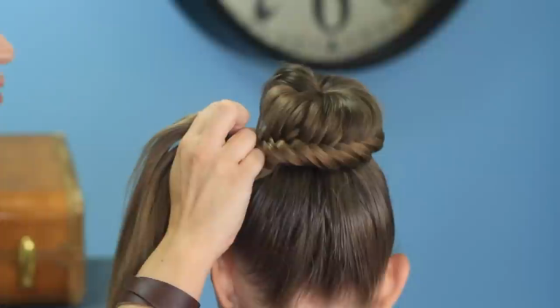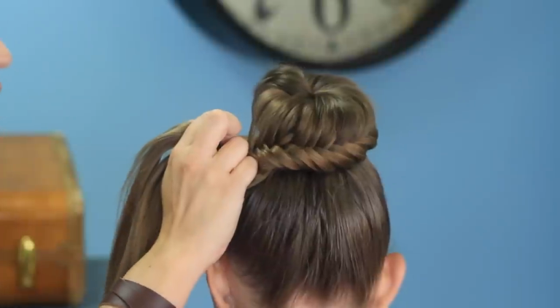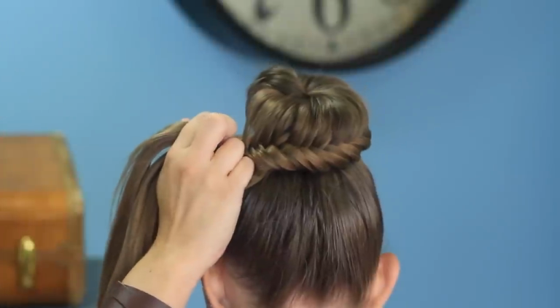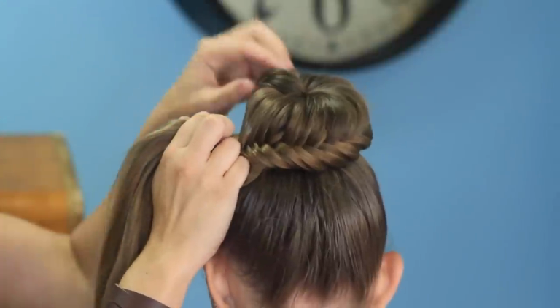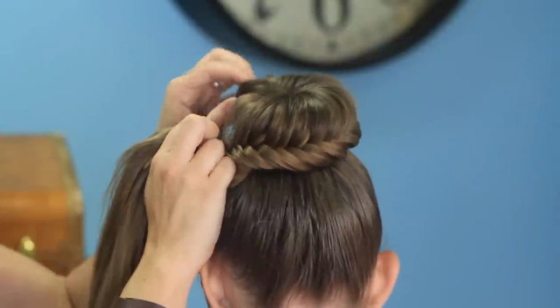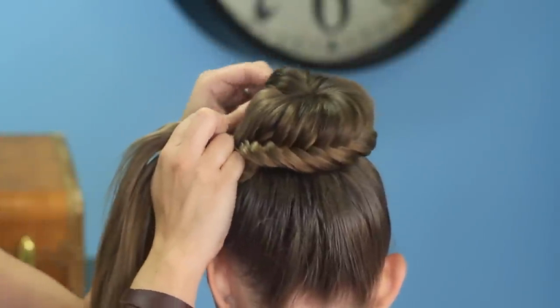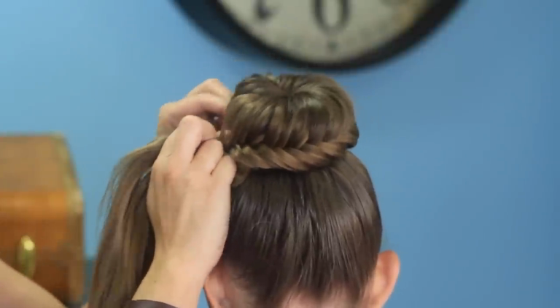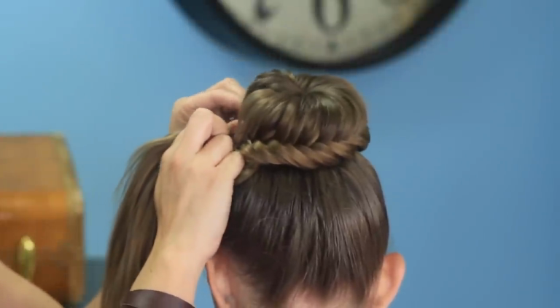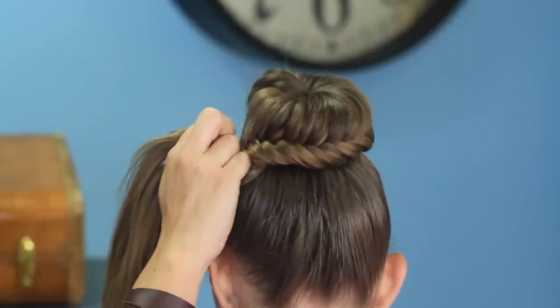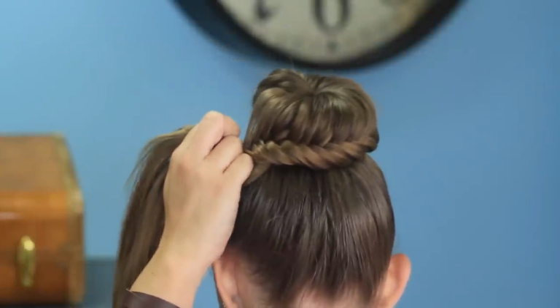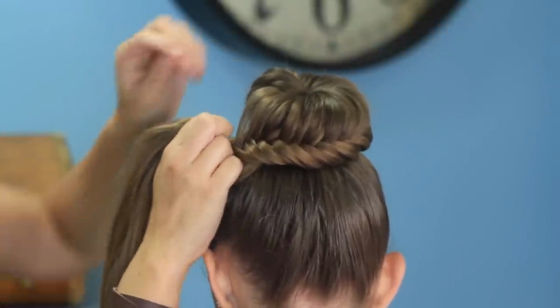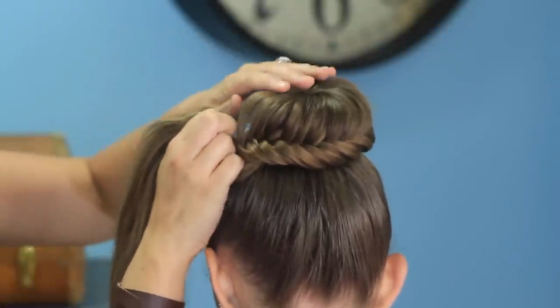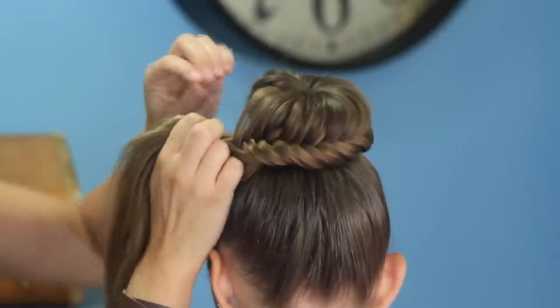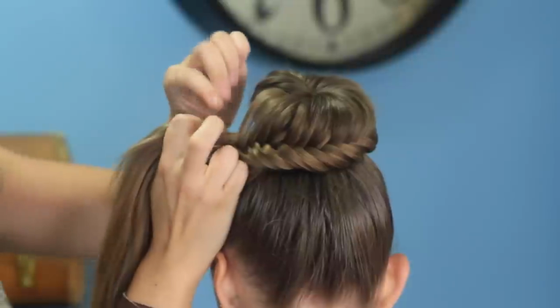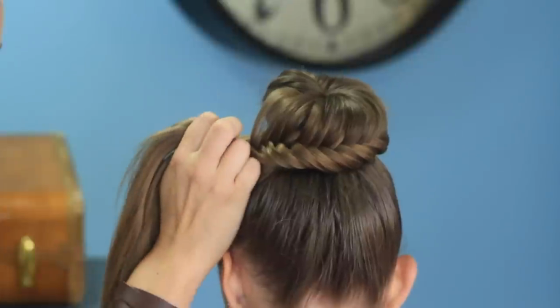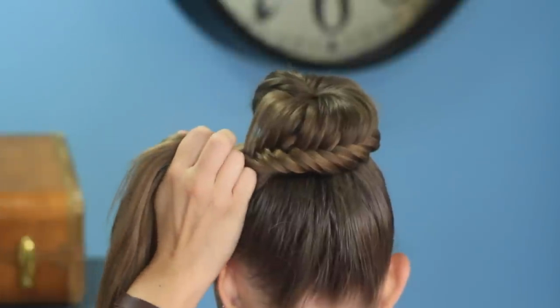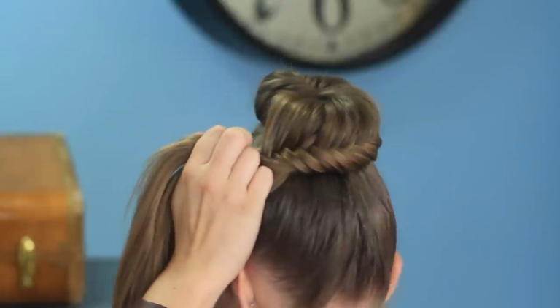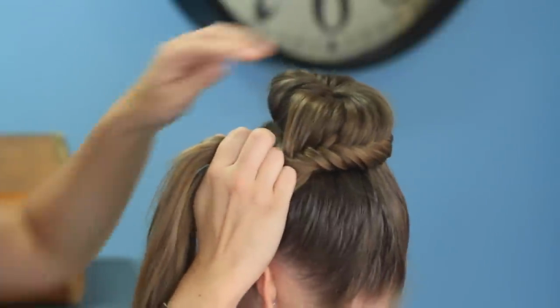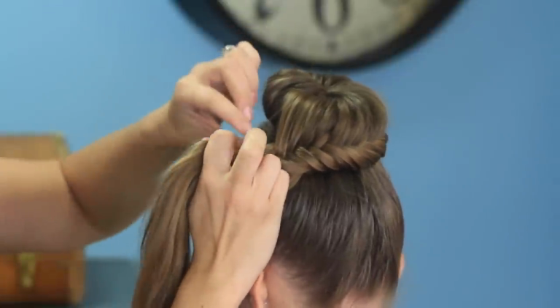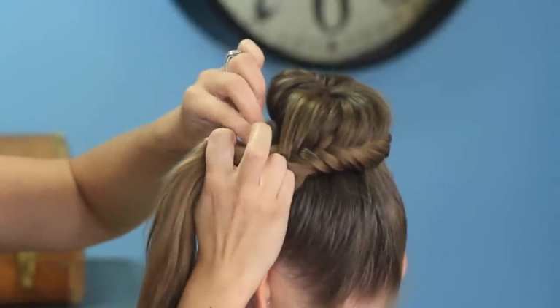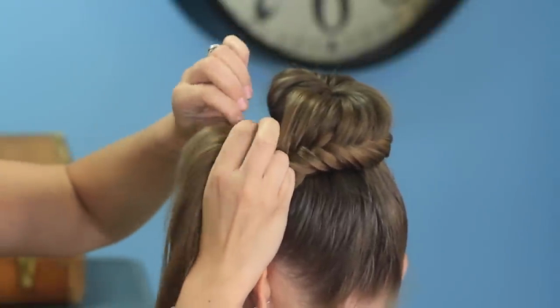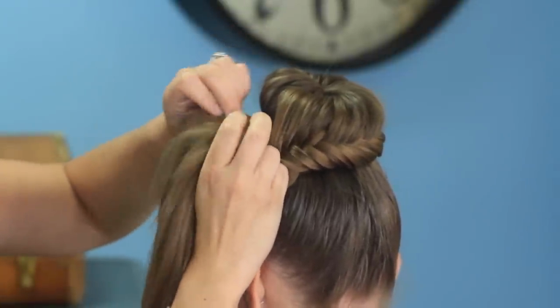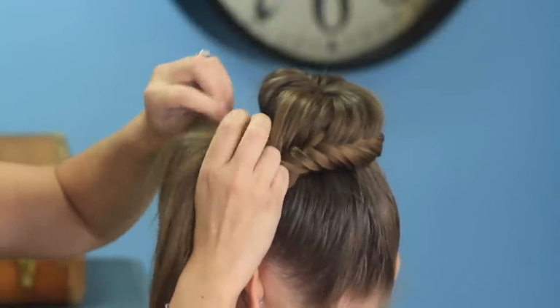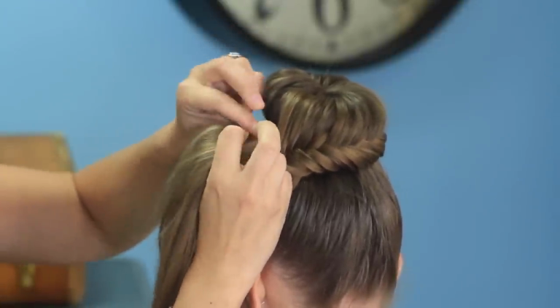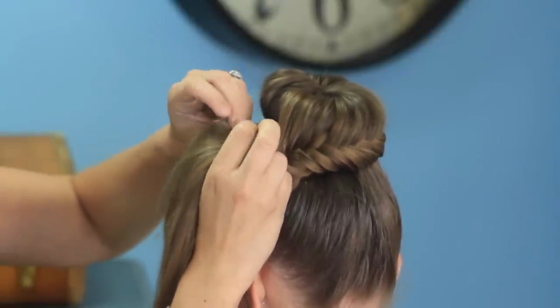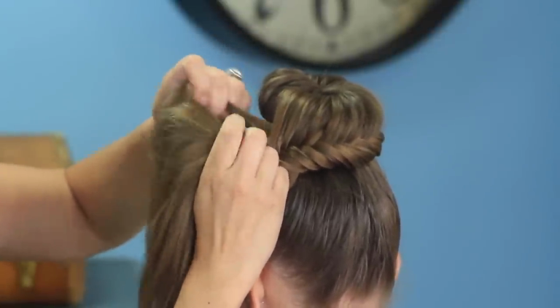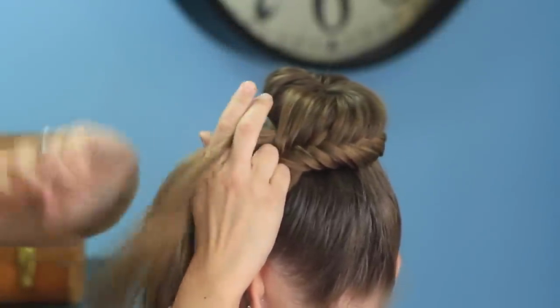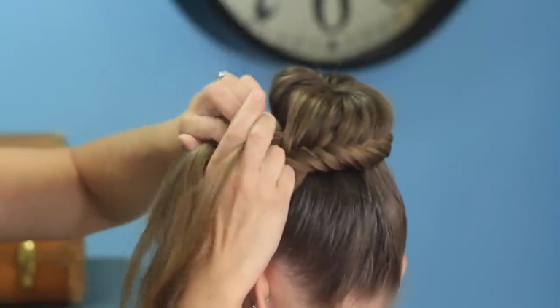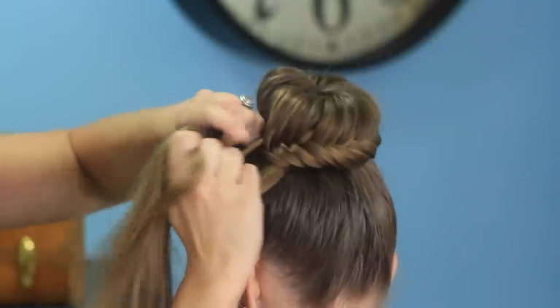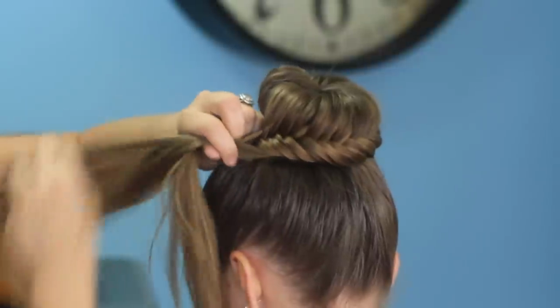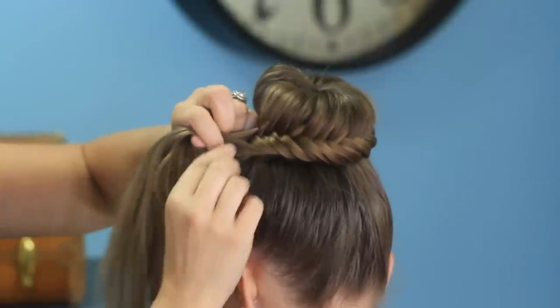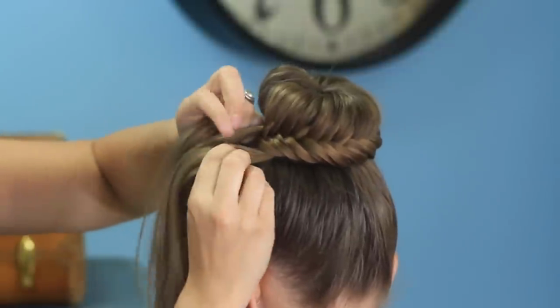When you get right to the end and you're out of hair to pick up, just continue doing a regular fishtail for a little bit longer. This gives us just a little bit of fishtail to work with when tucking it under the other fishtail, pulling that fishtail over the top.